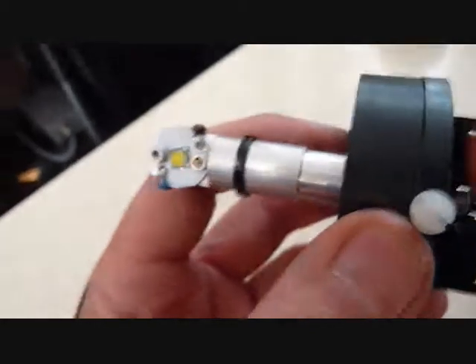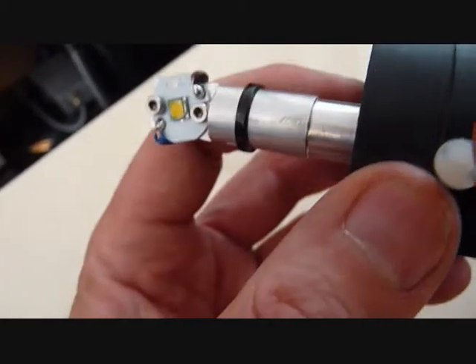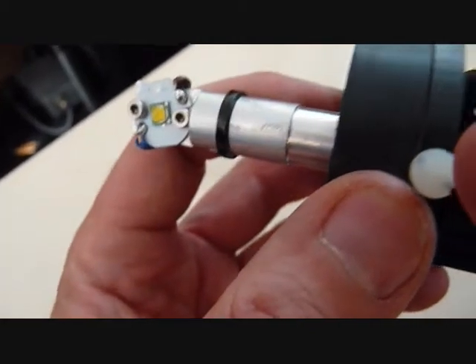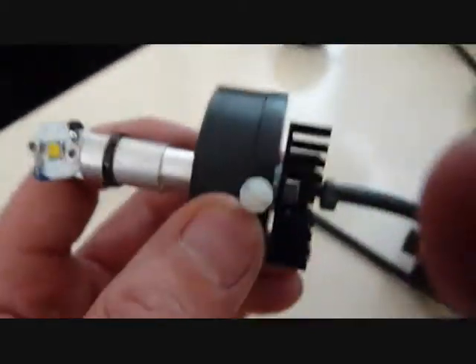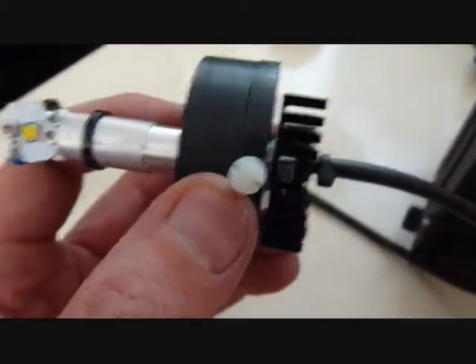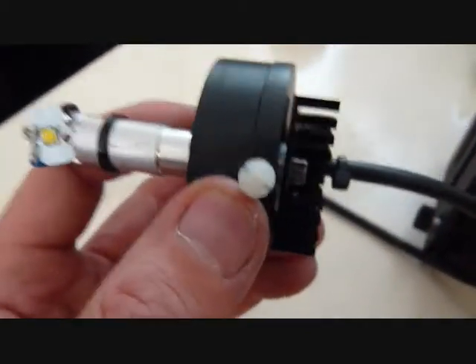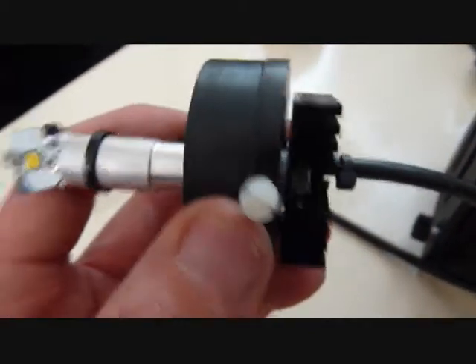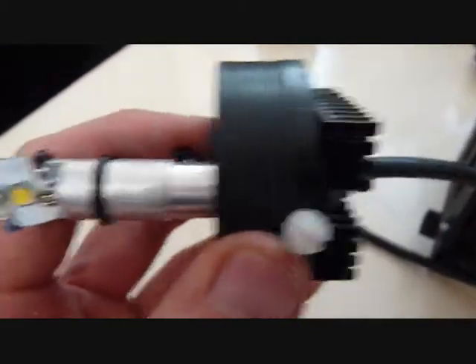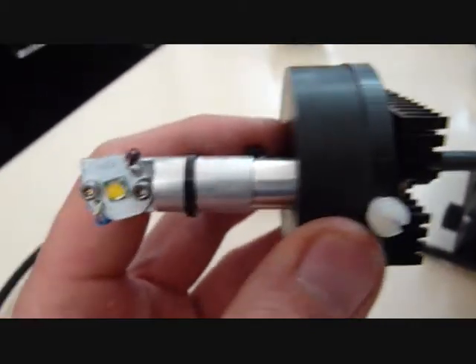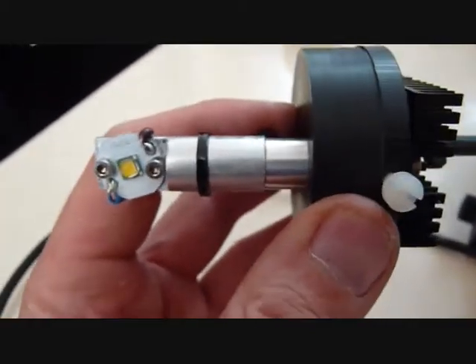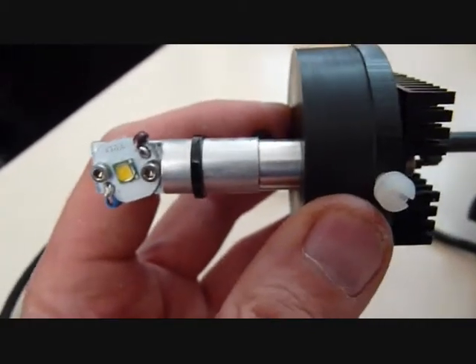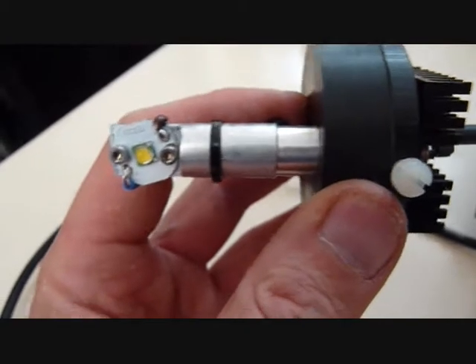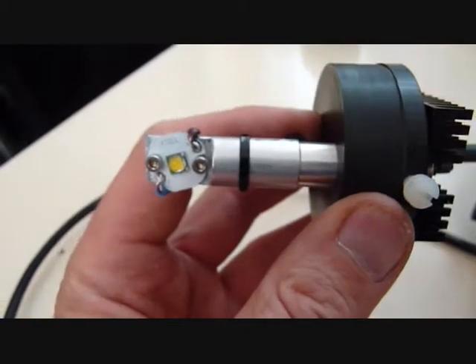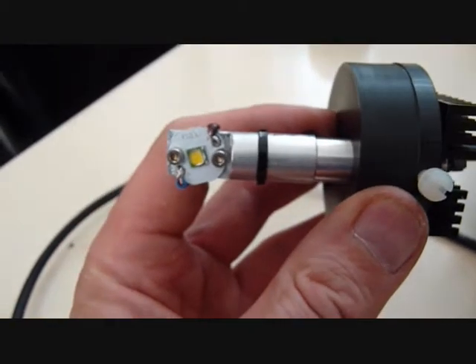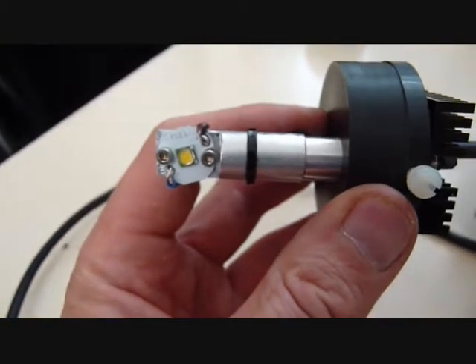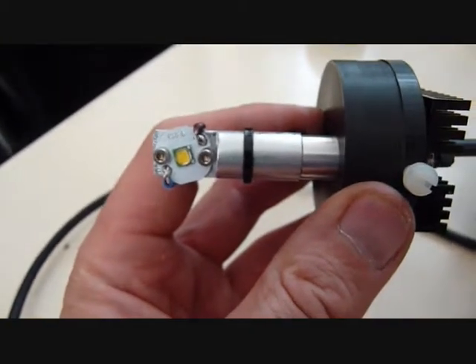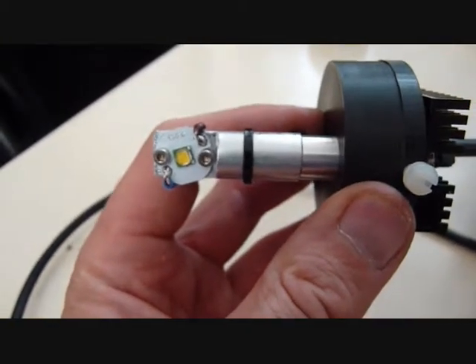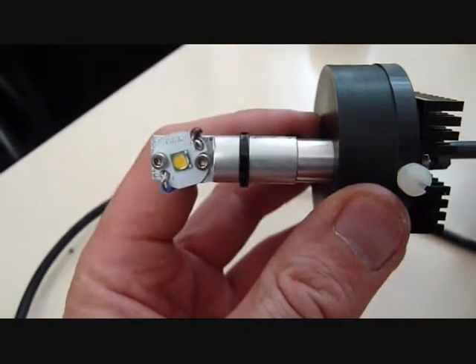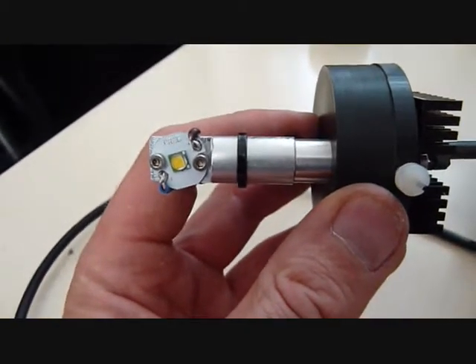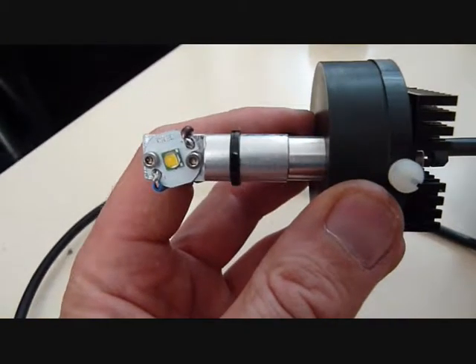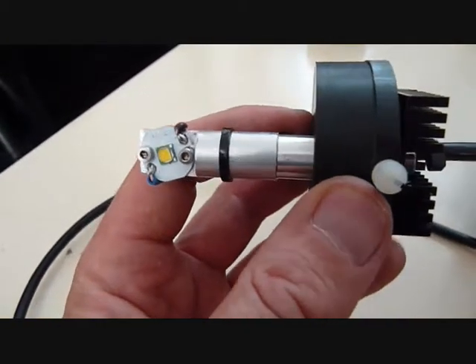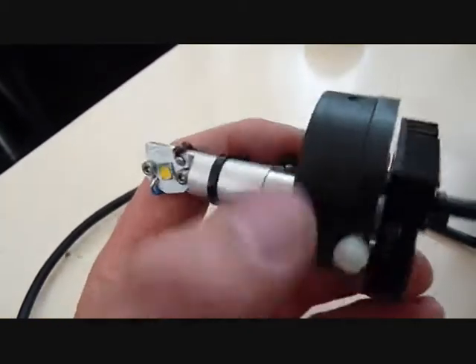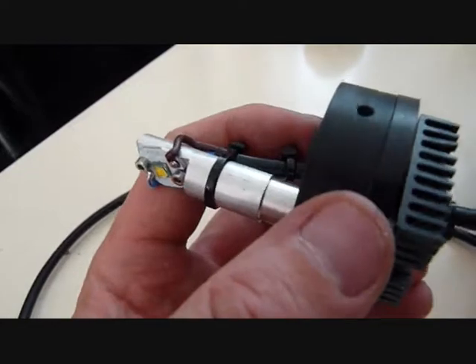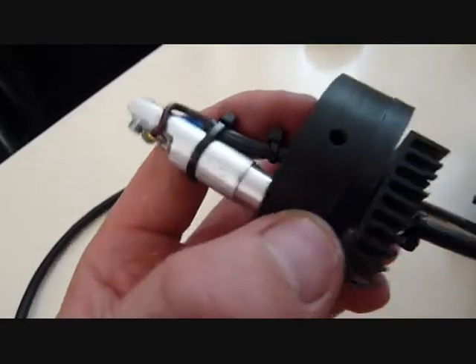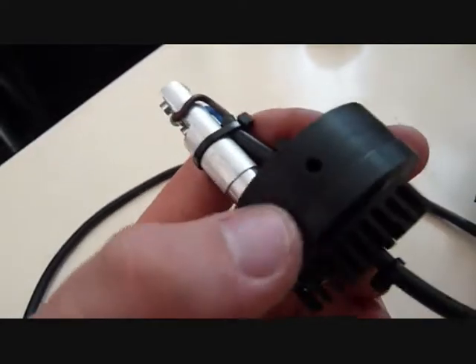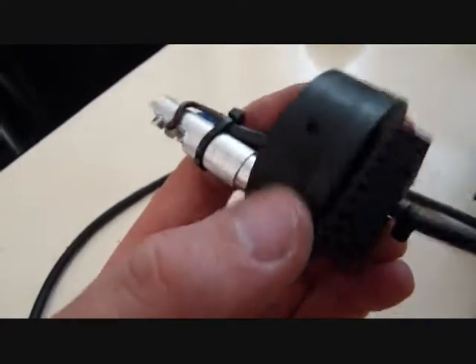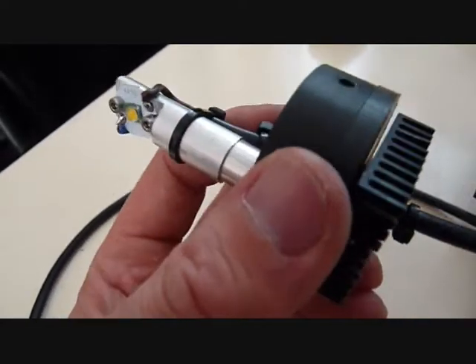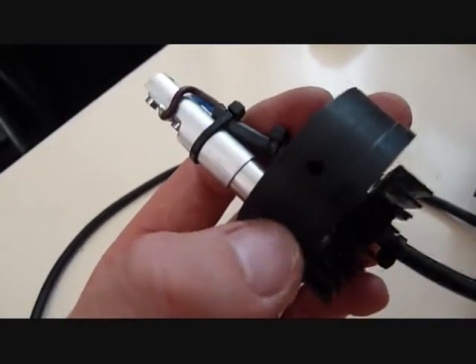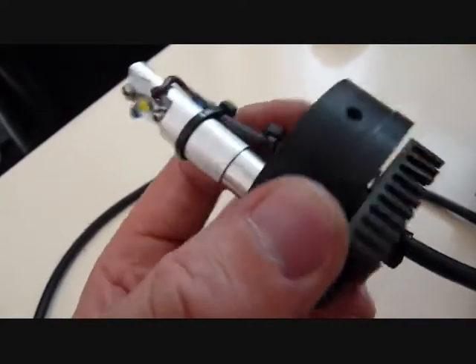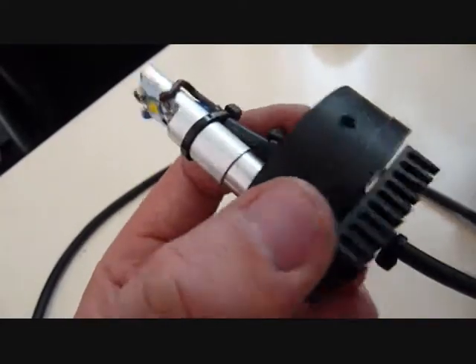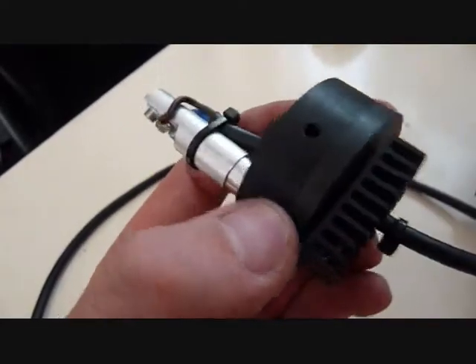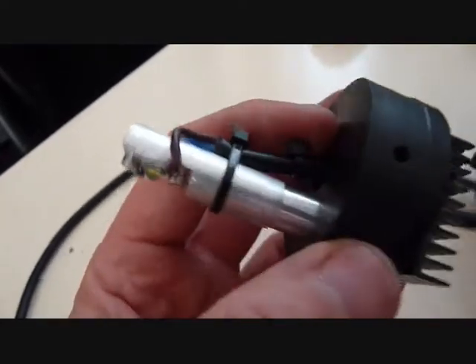If you loosen this screw here, you can move the LED to the left and right. So it gives a similar range of adjustments to the original halogen bulb. And obviously it rotates on the housing just the same.